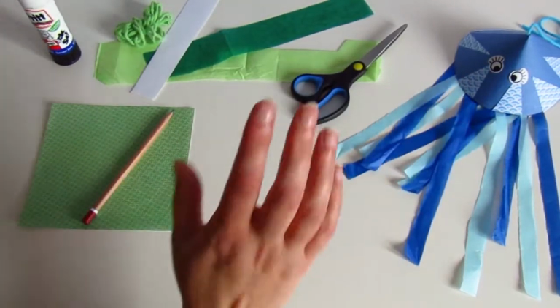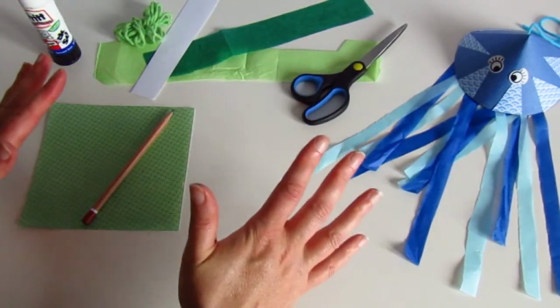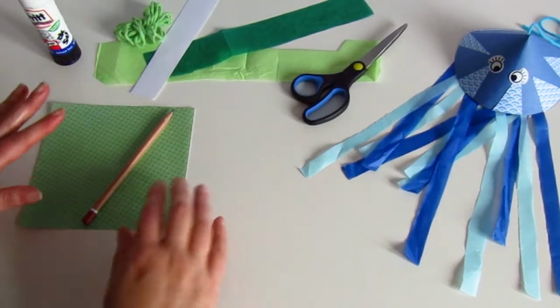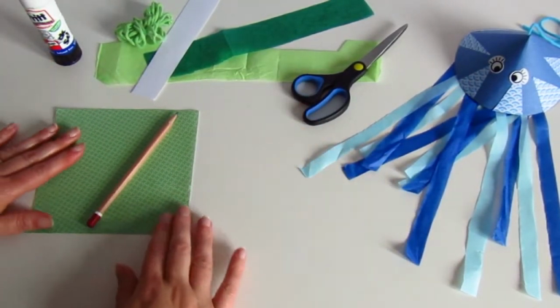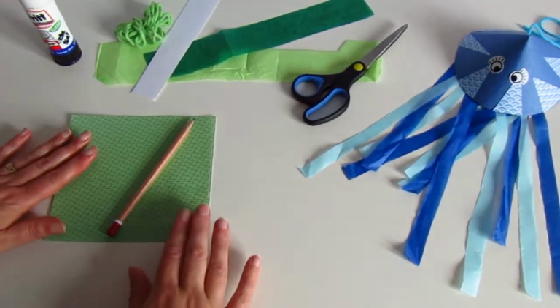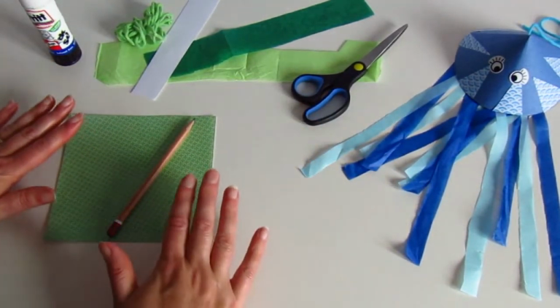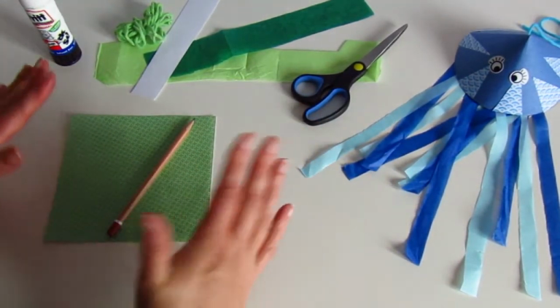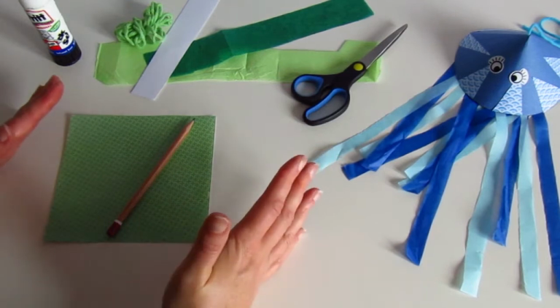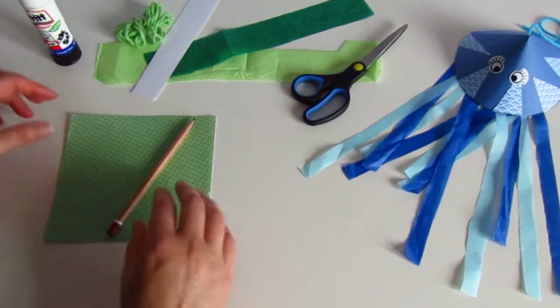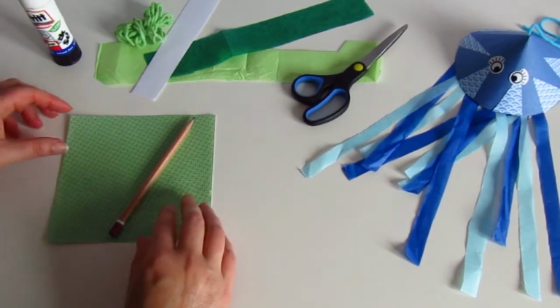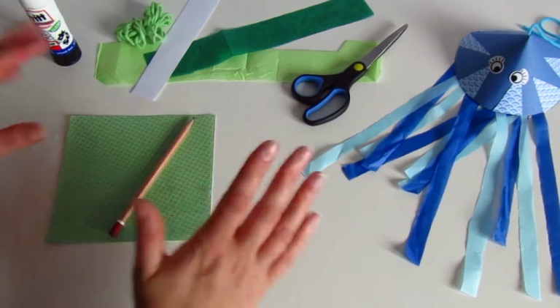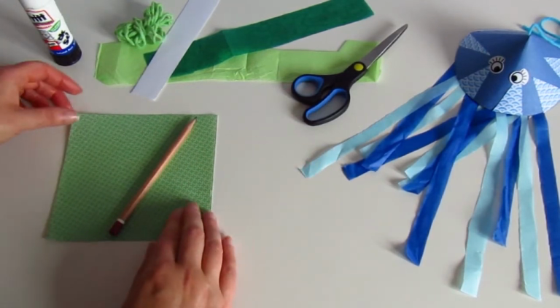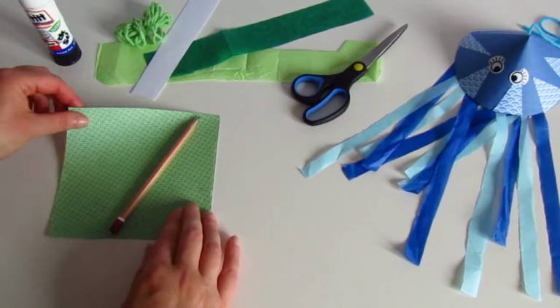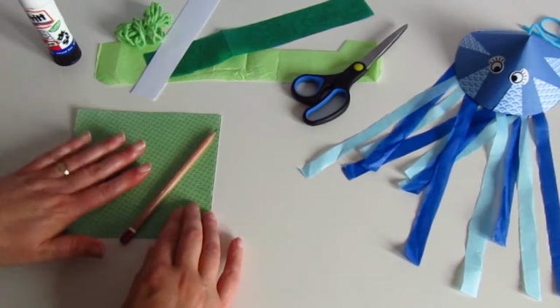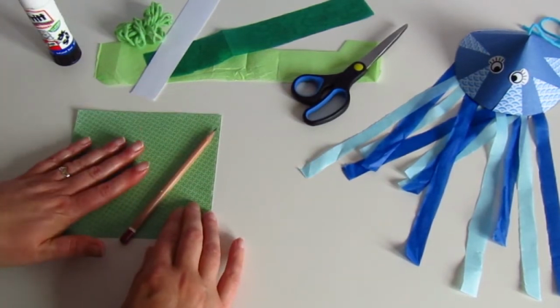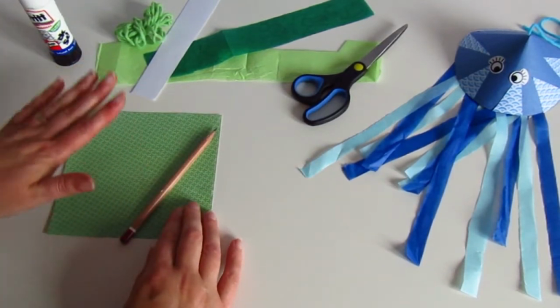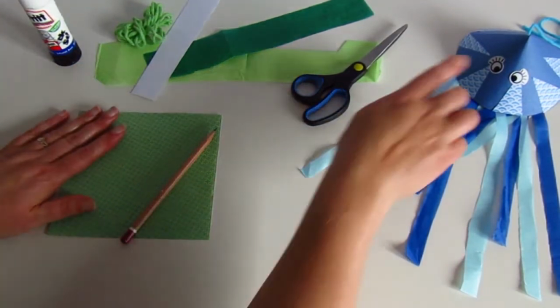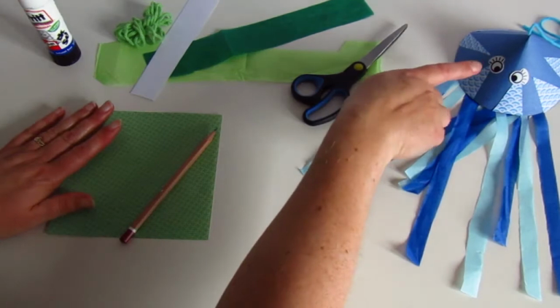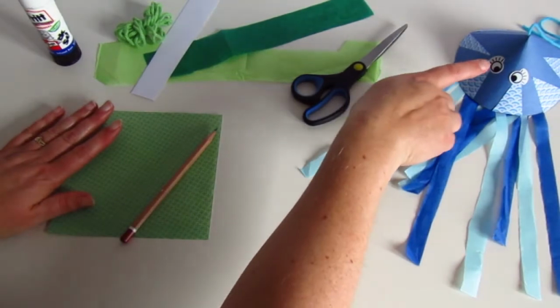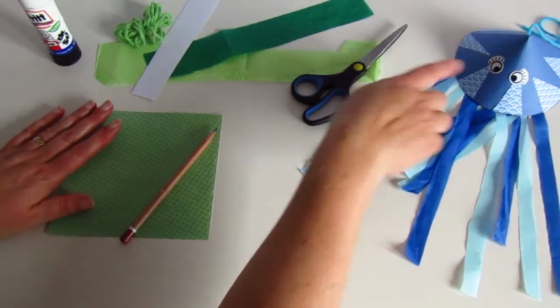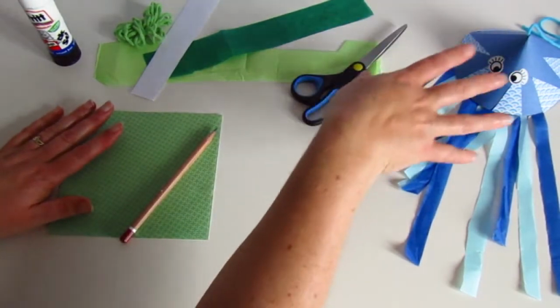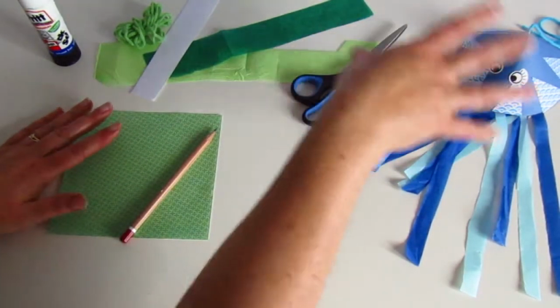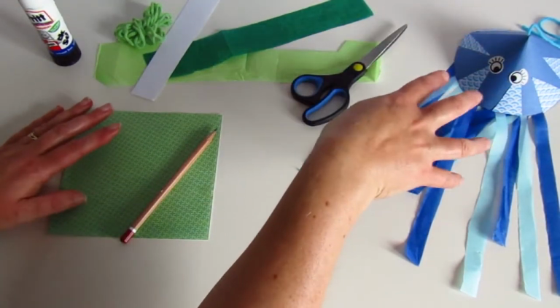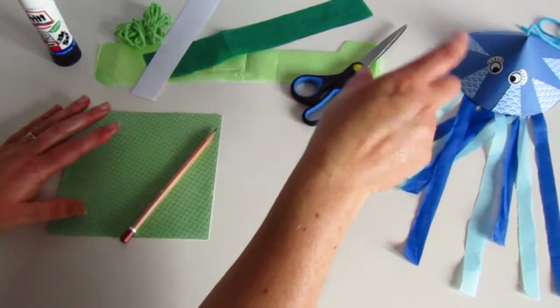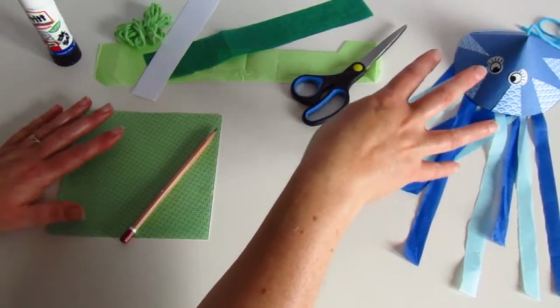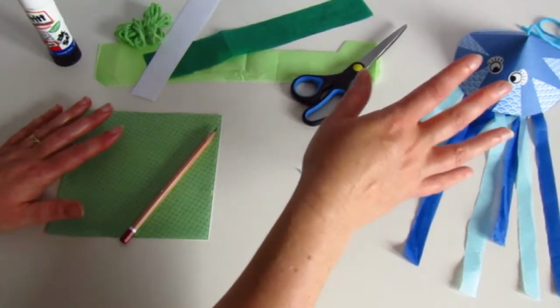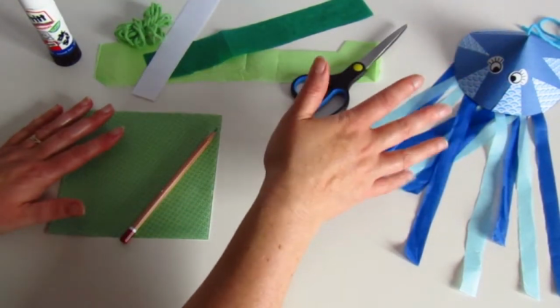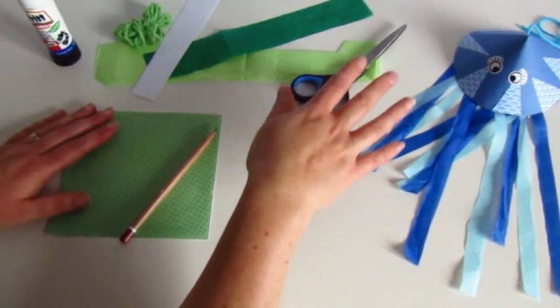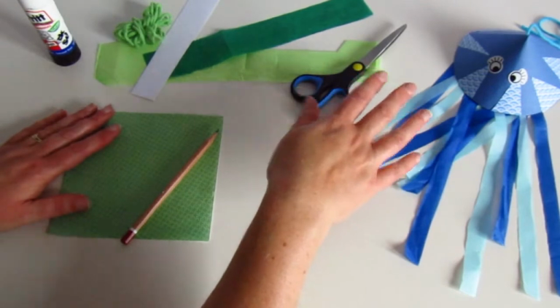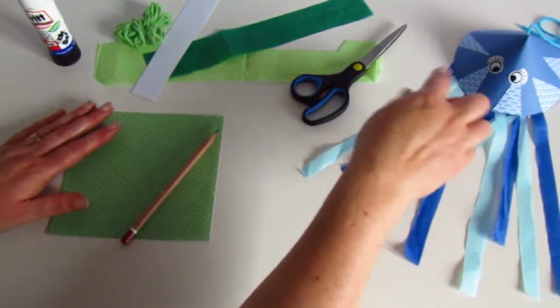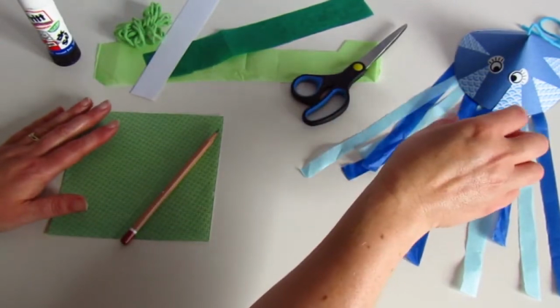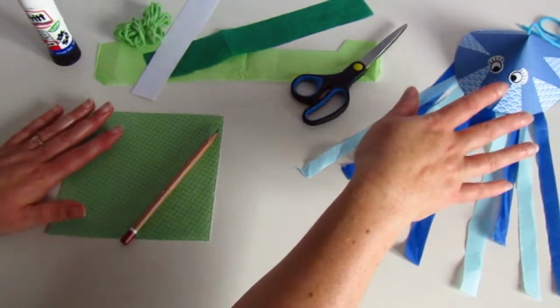The first thing you need to do is get a piece of card or paper. Any kind of paper is good. It can be patterned like this one or plain like the one we've done here. And if it's plain, you might want to do some decorations with pens or paints or collage.